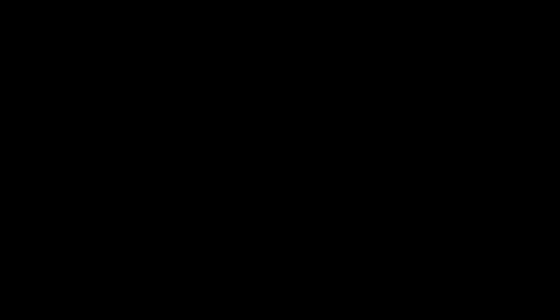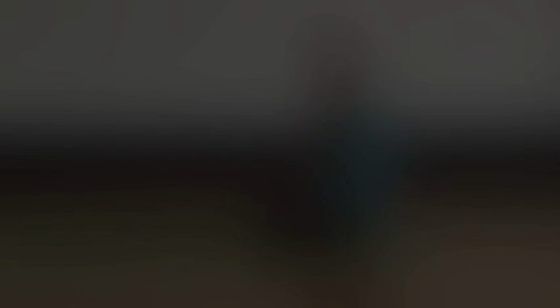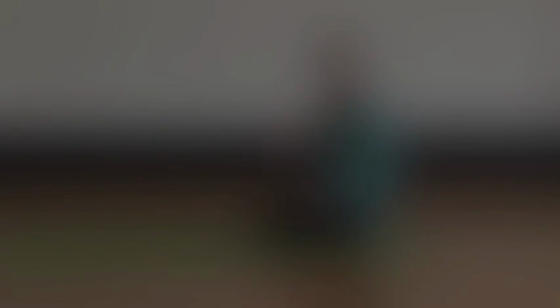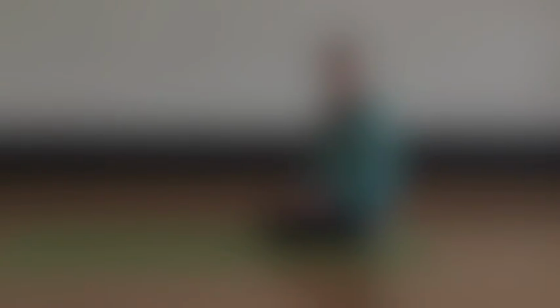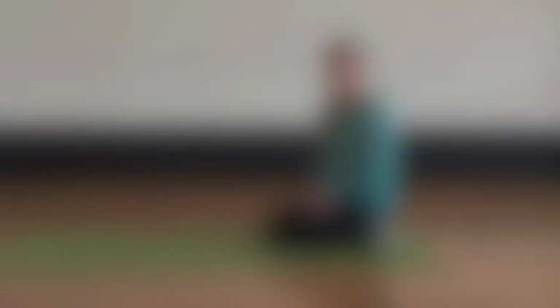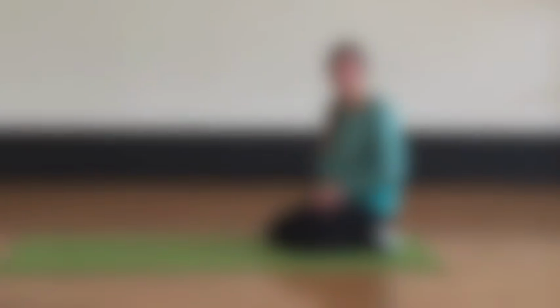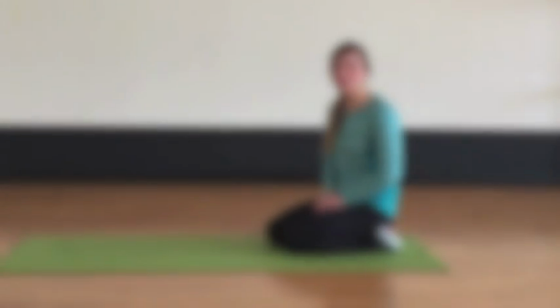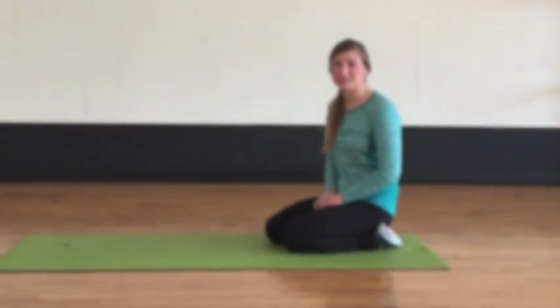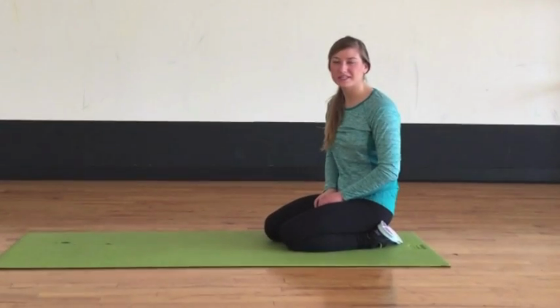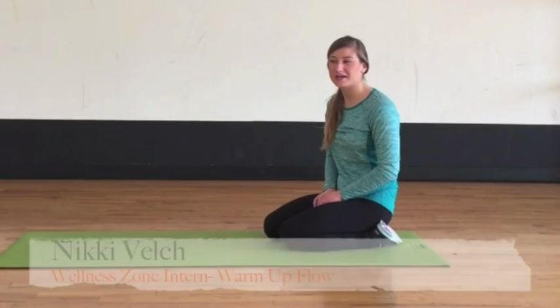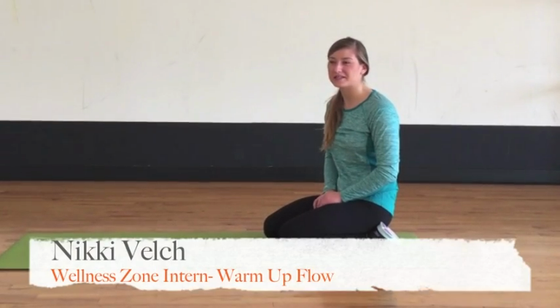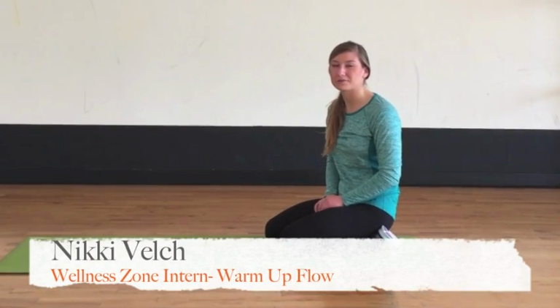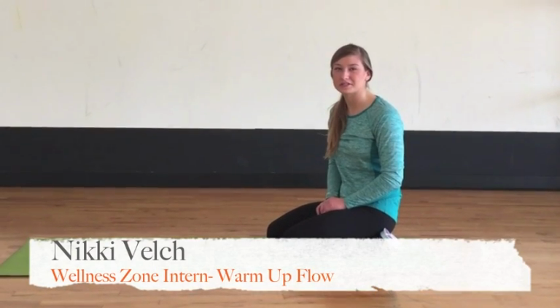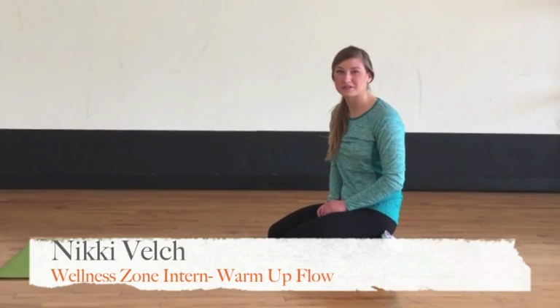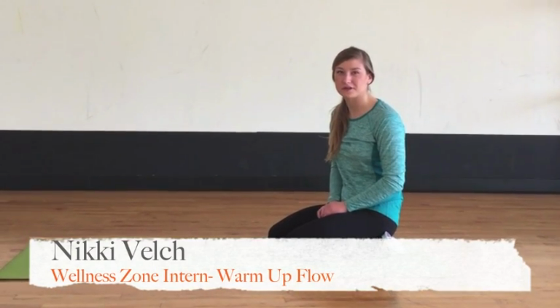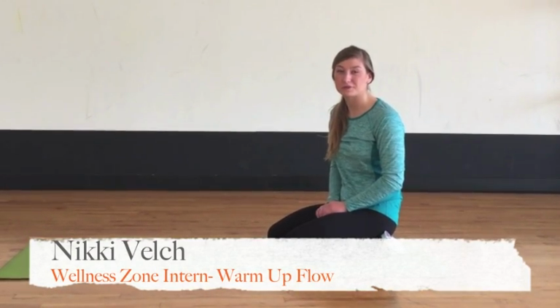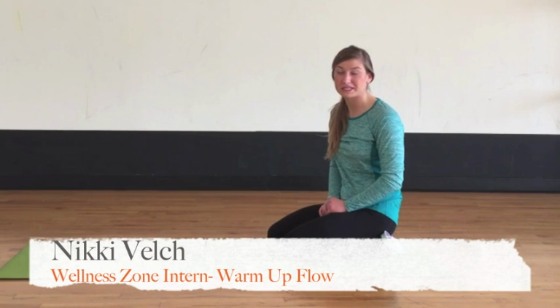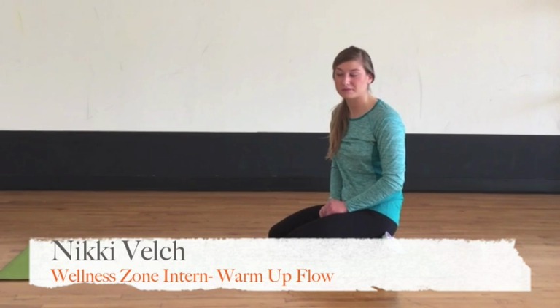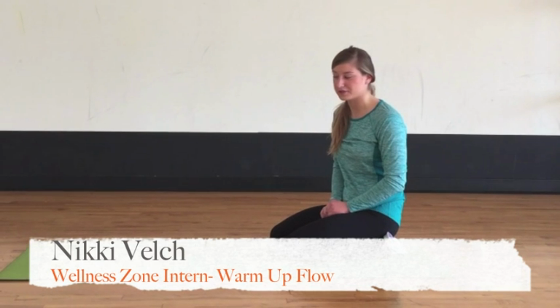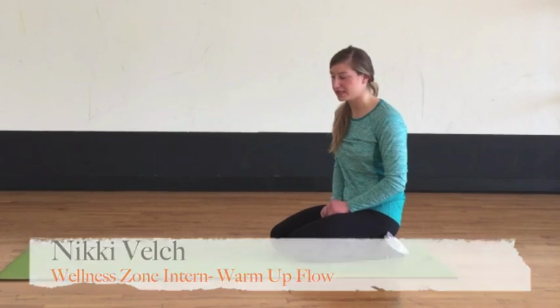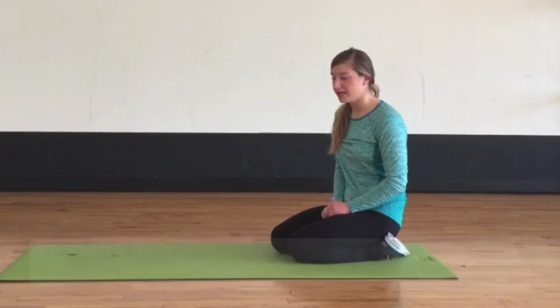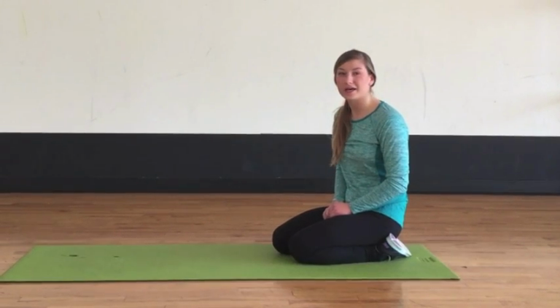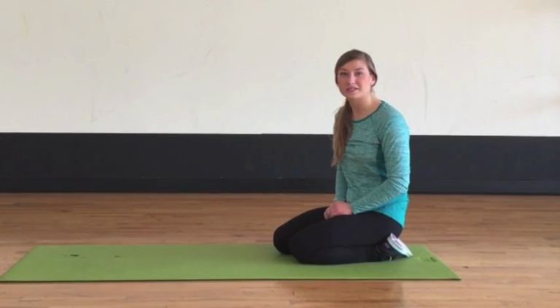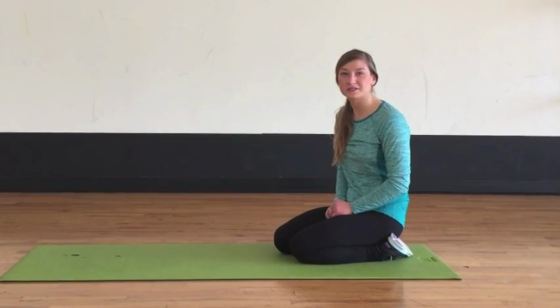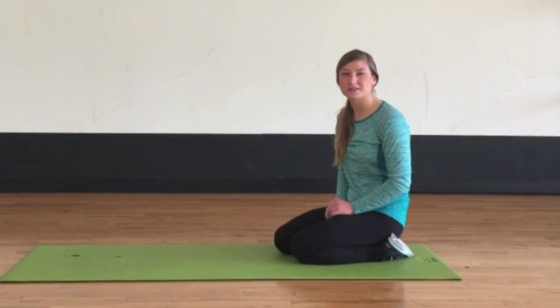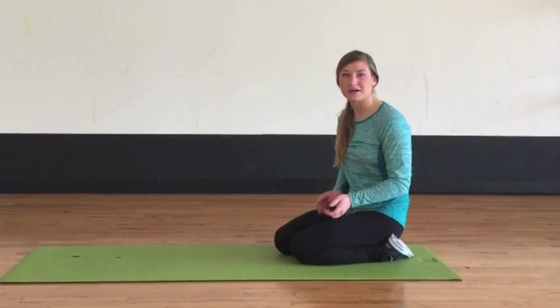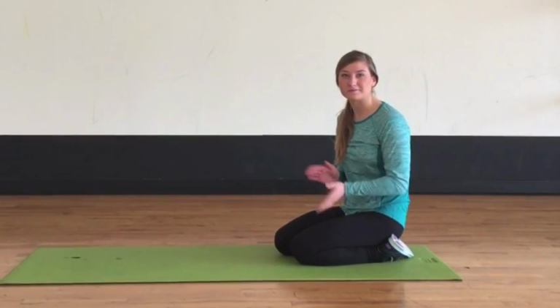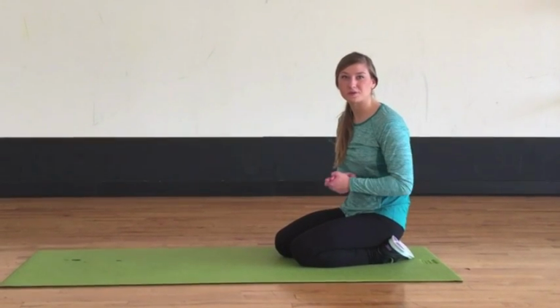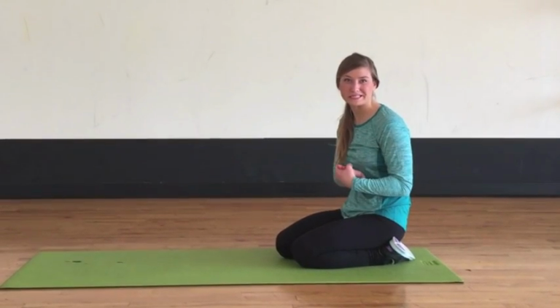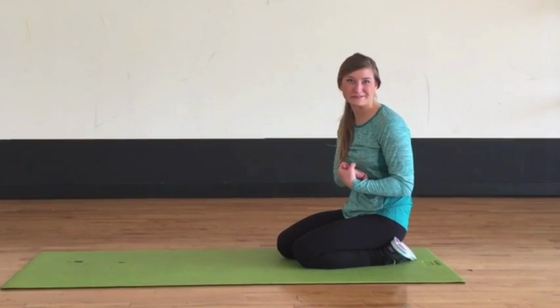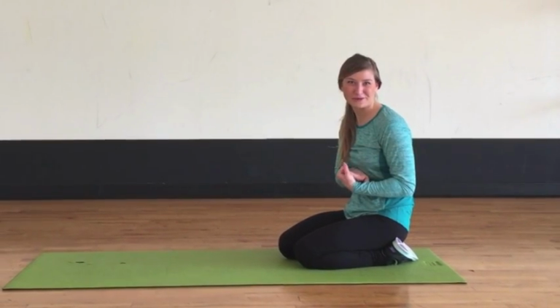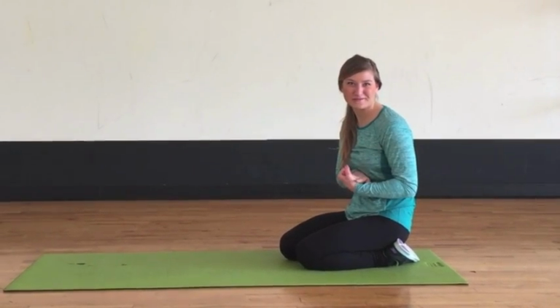I'm Nikki. I'm the new Wellness Zone intern and I will be graduating from UMD up in Duluth. Here's a weekly workout tip.